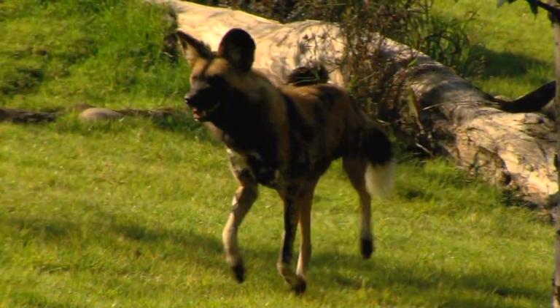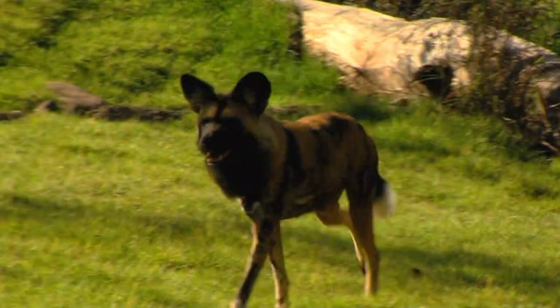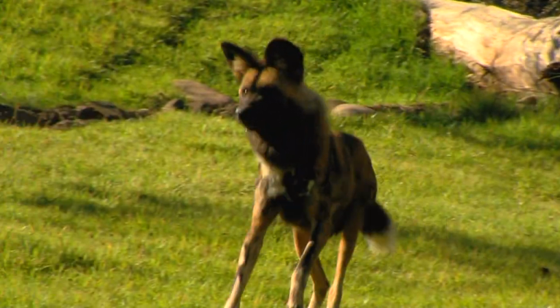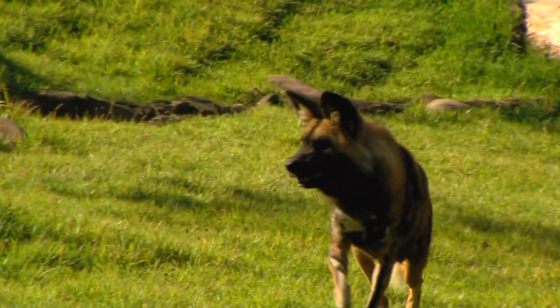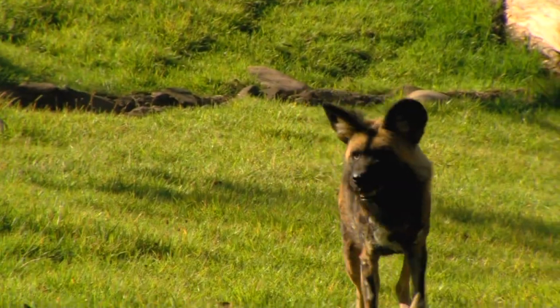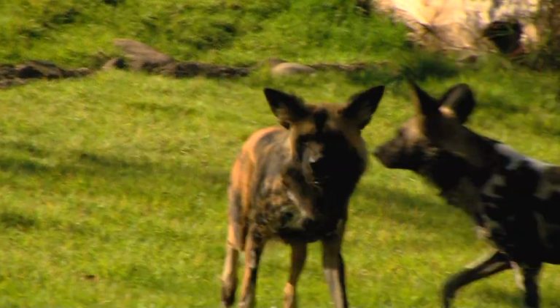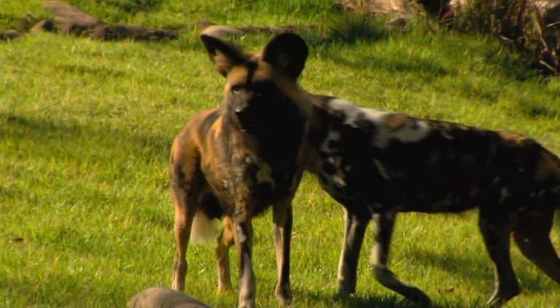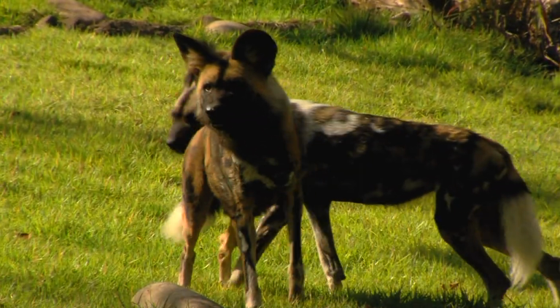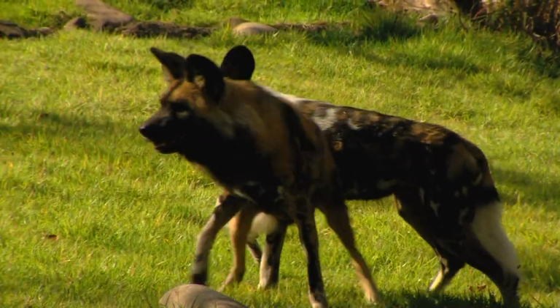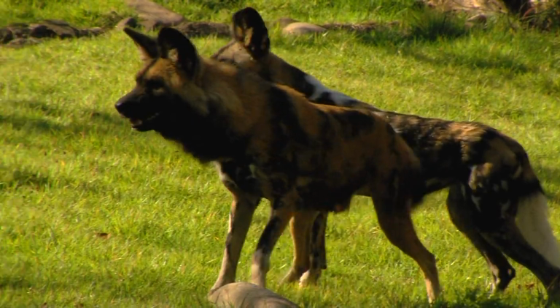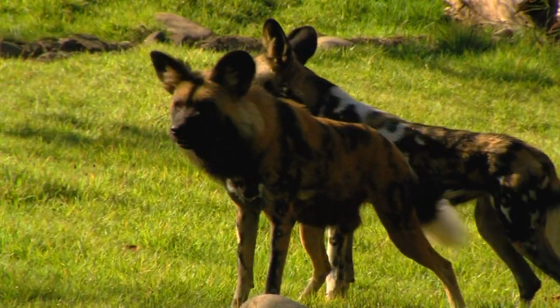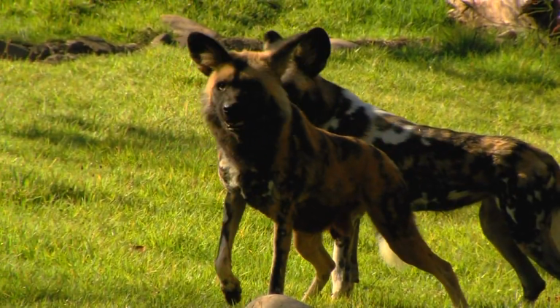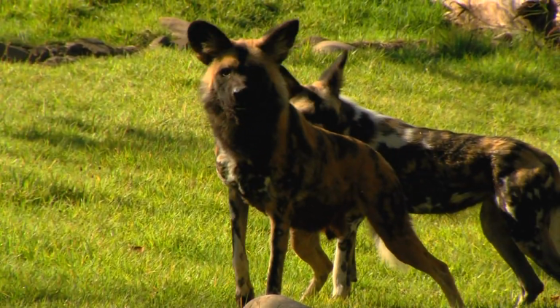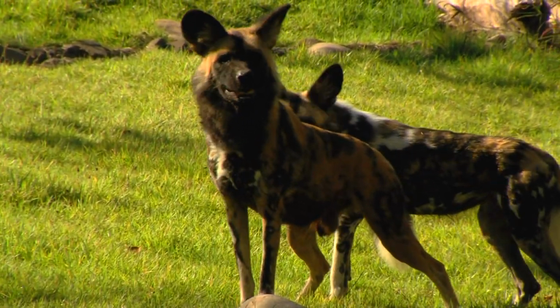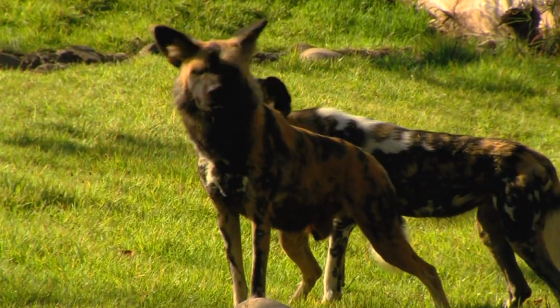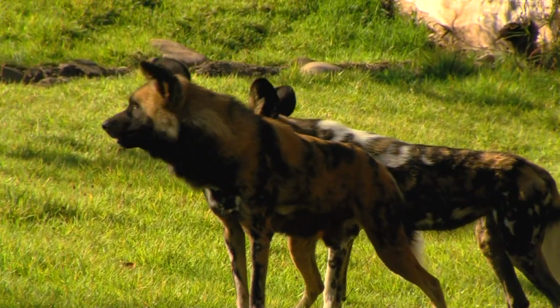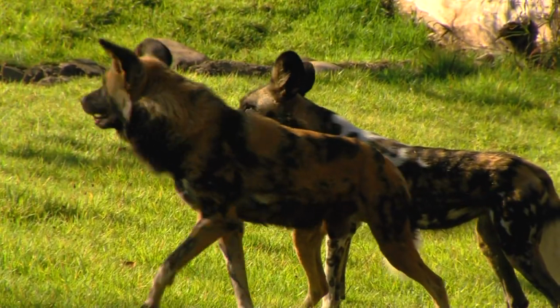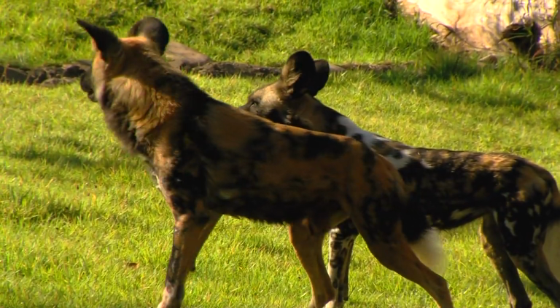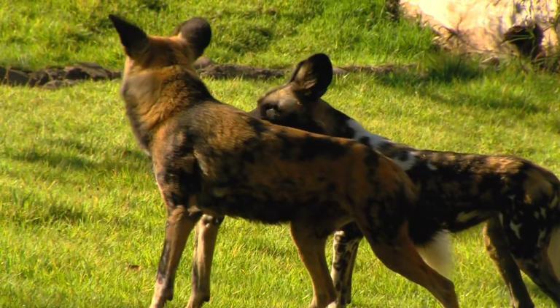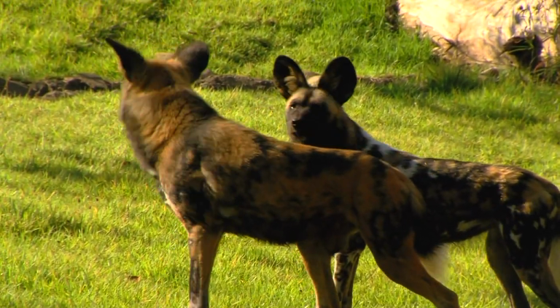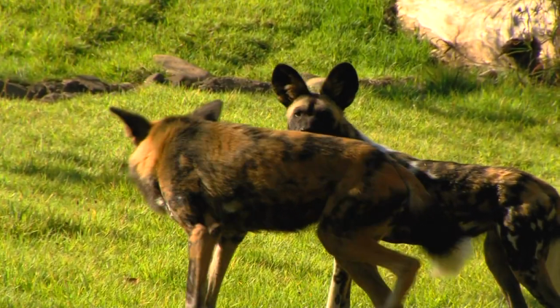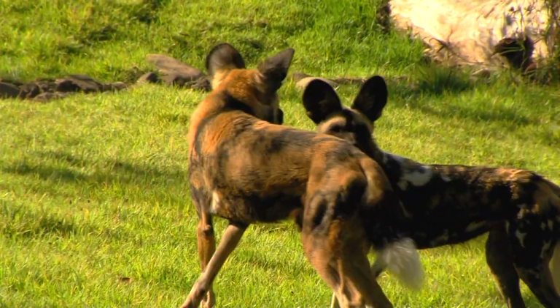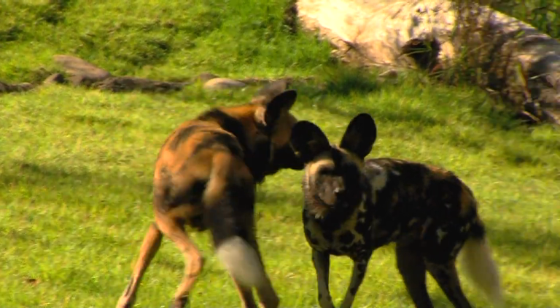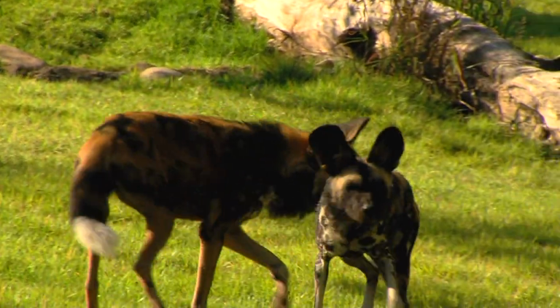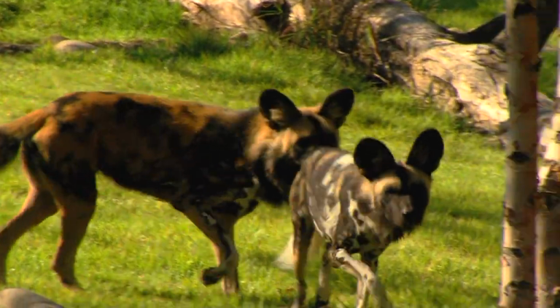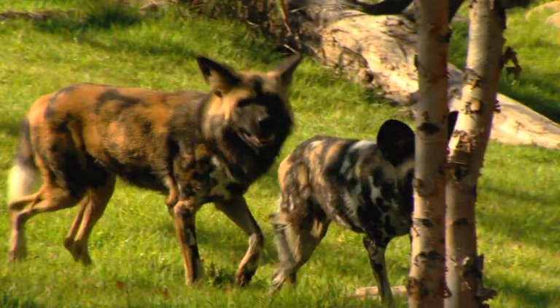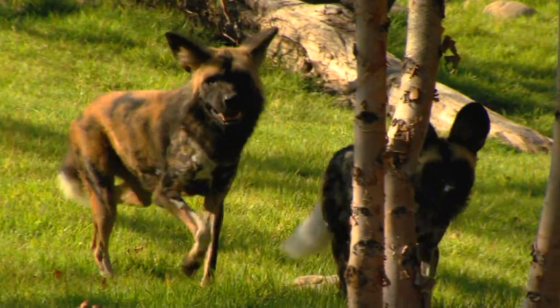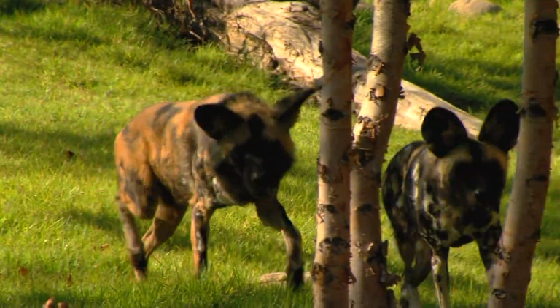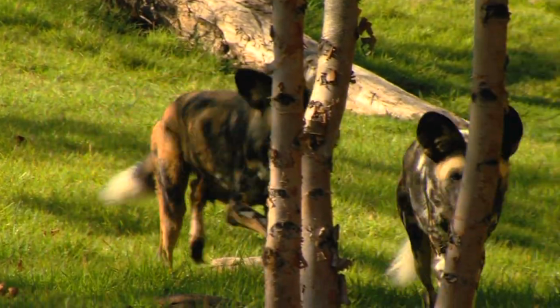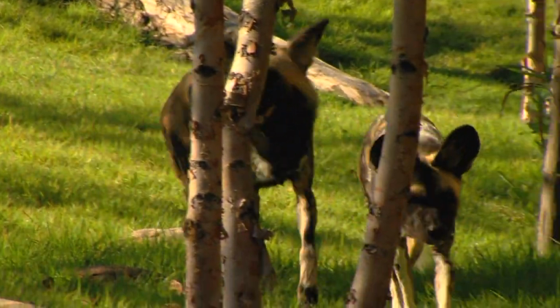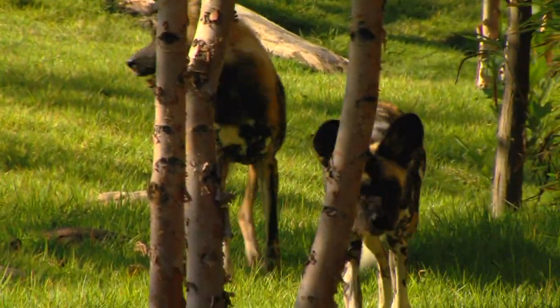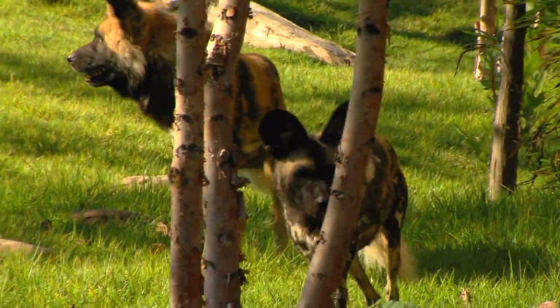Painted dogs historically were called Cape Hunting Dogs or African Wild Dogs, but the name Painted Dog is a perfect one because they are the most colorful of all wild dog species.